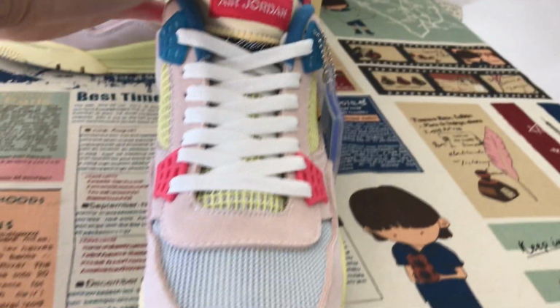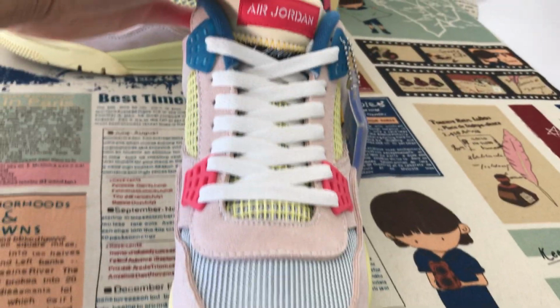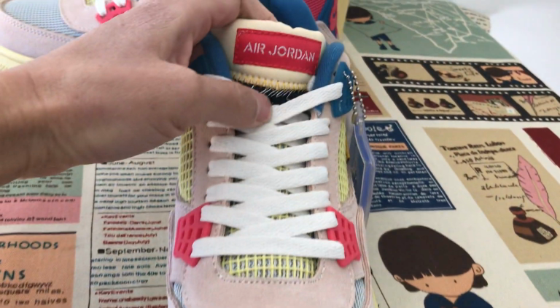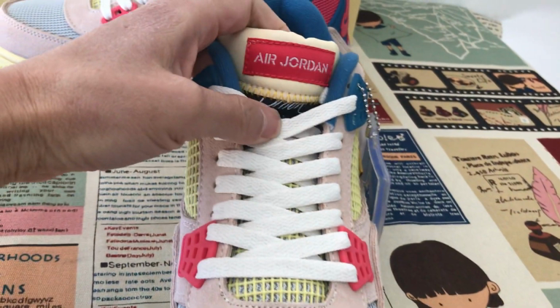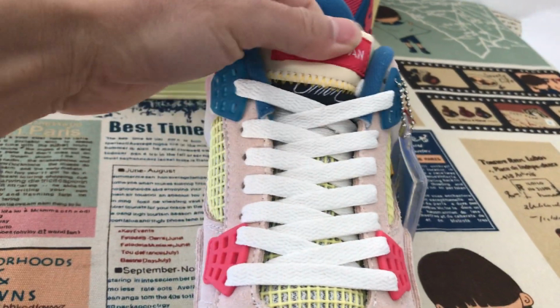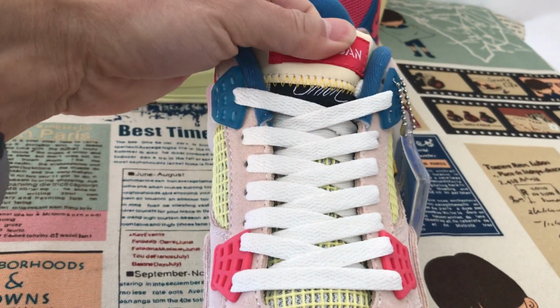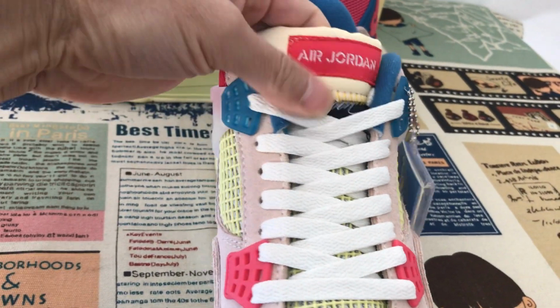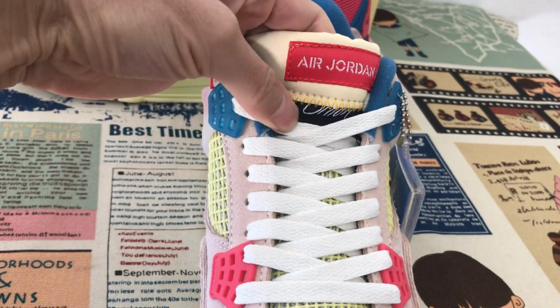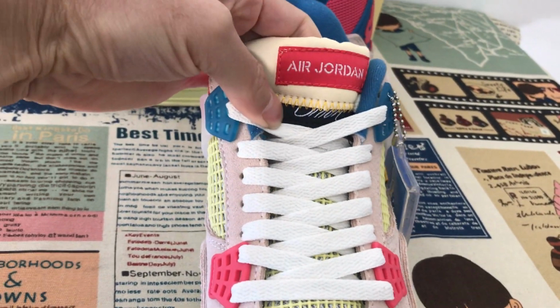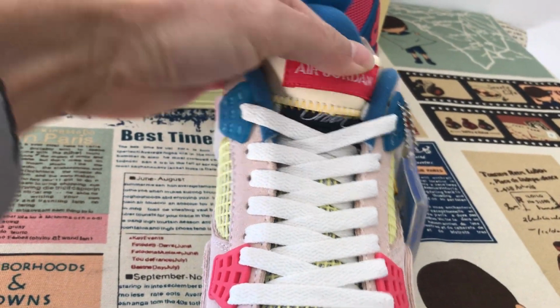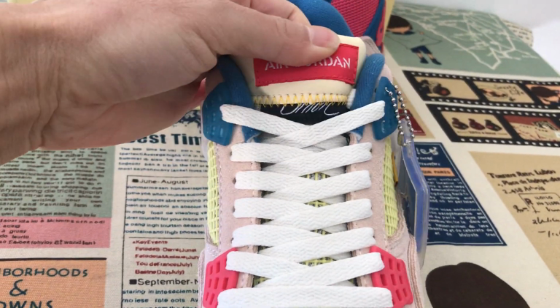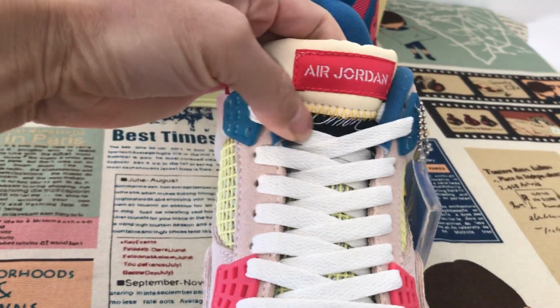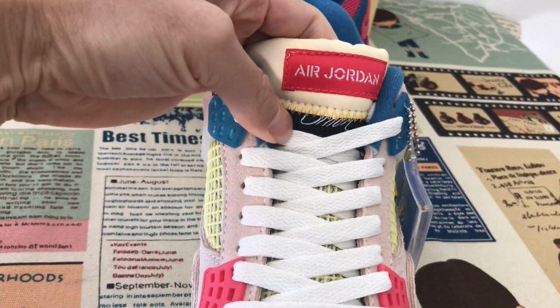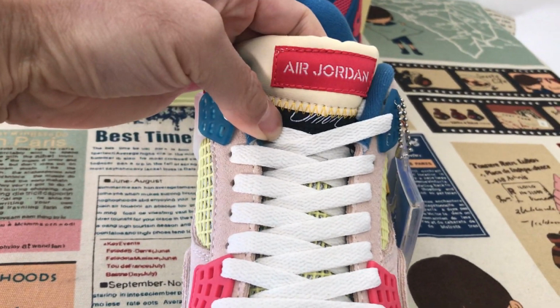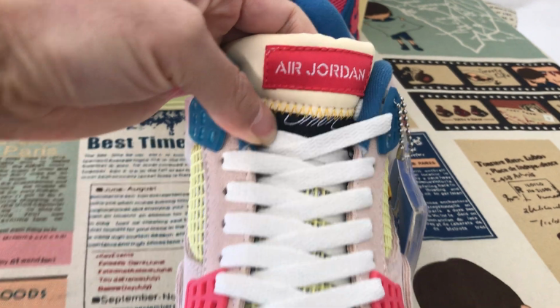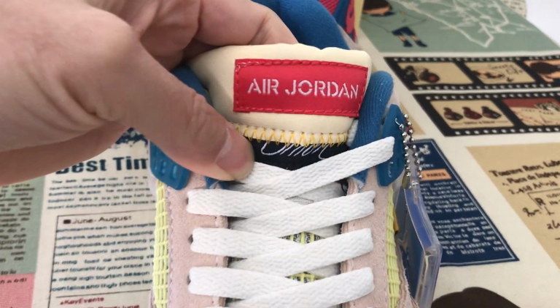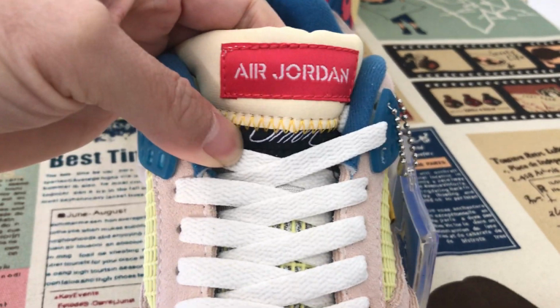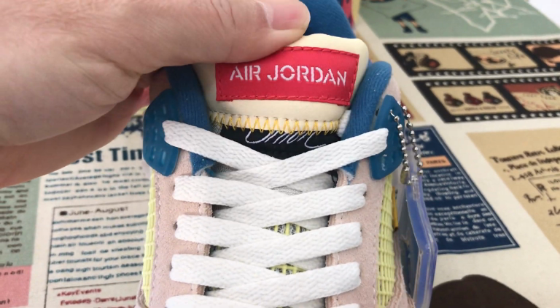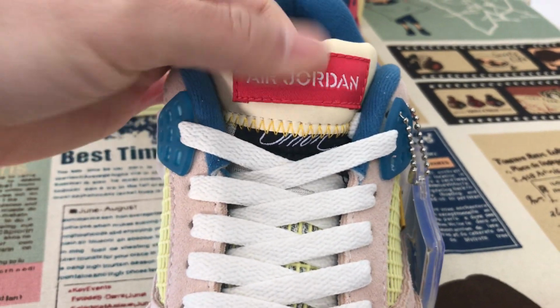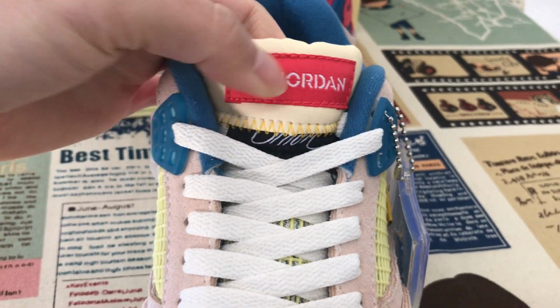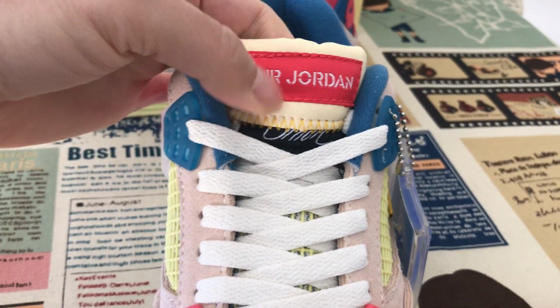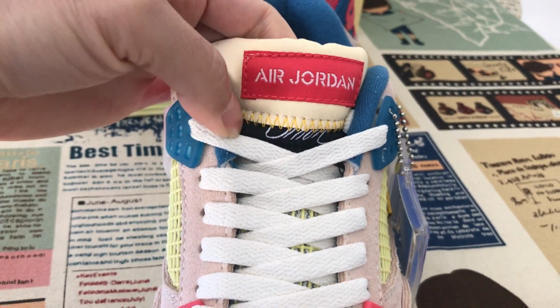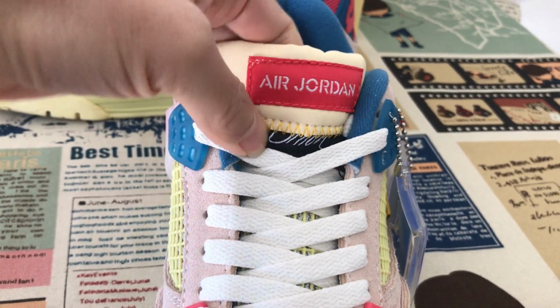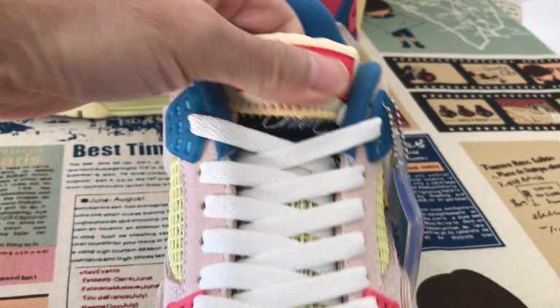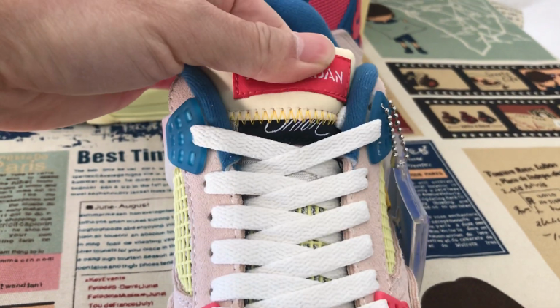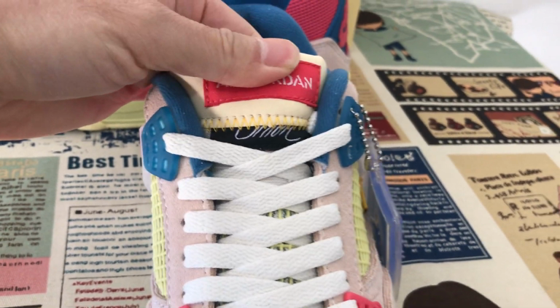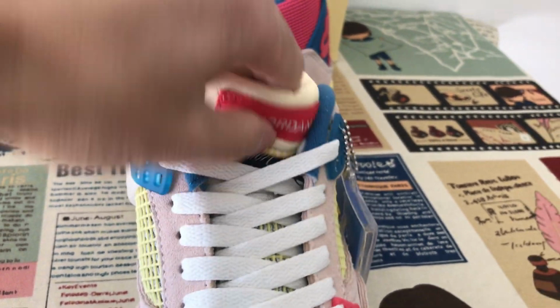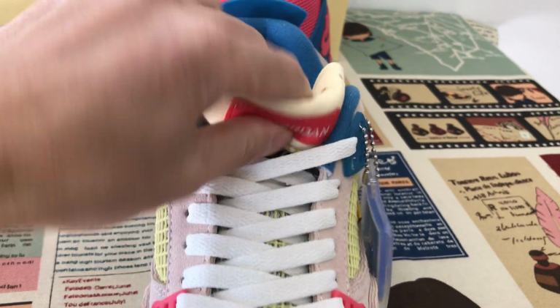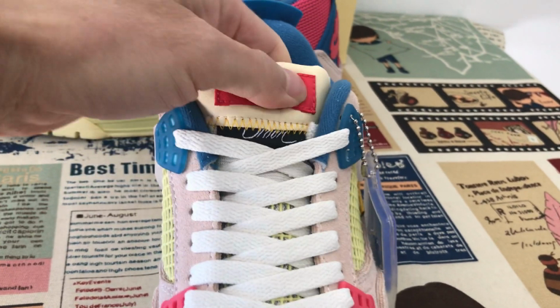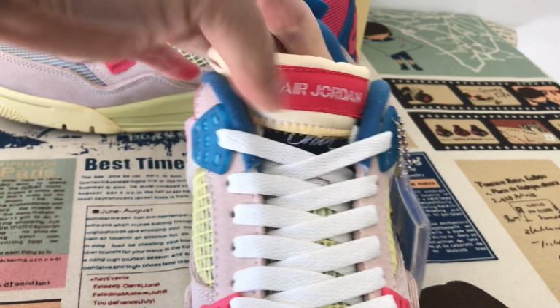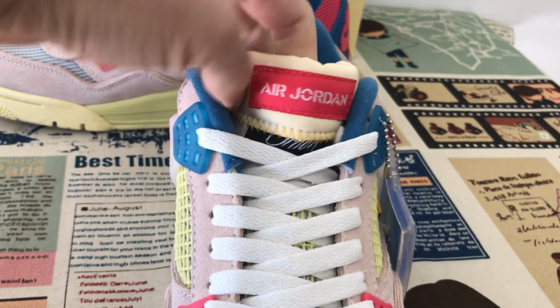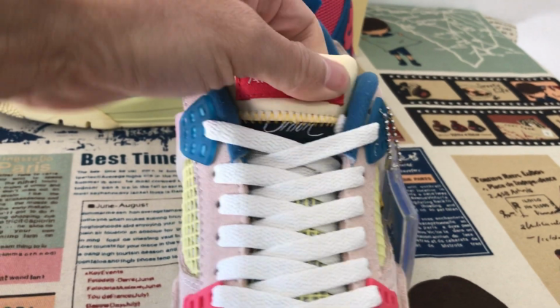Let me show you the tin. The tin is a new design, and here is the tin label. The tin is foldable.